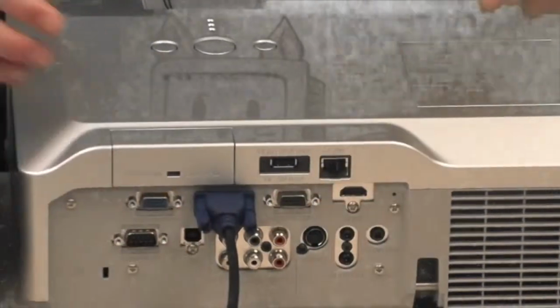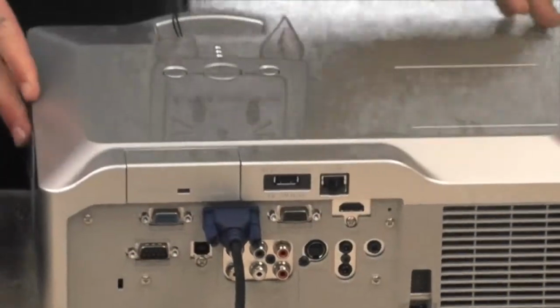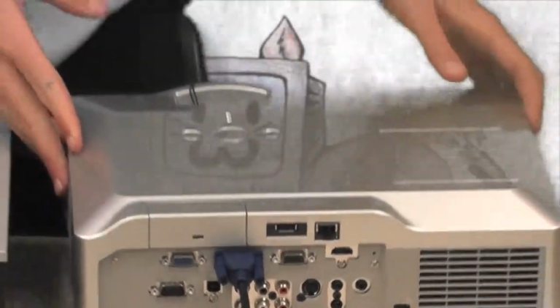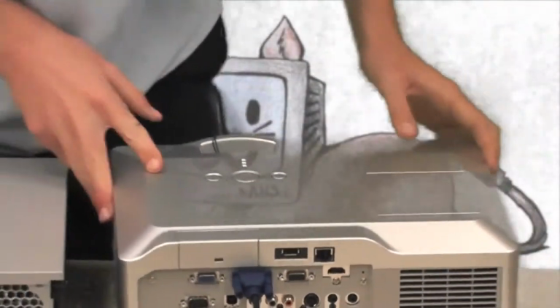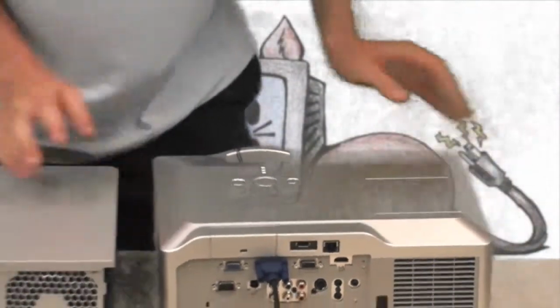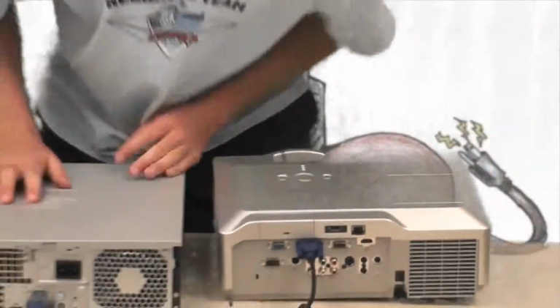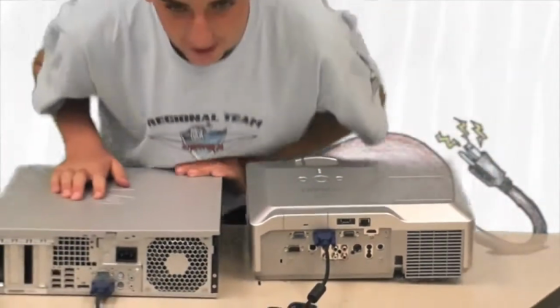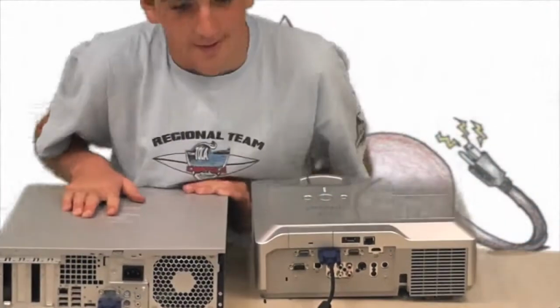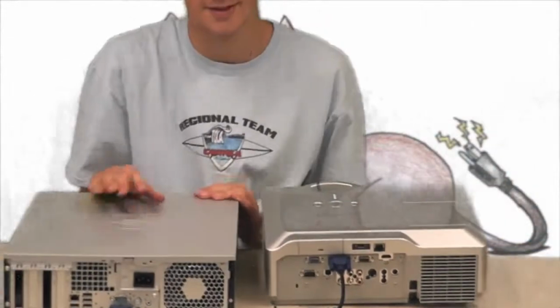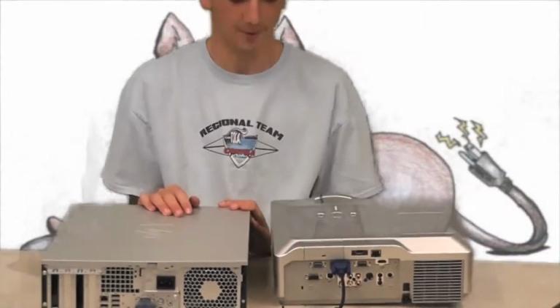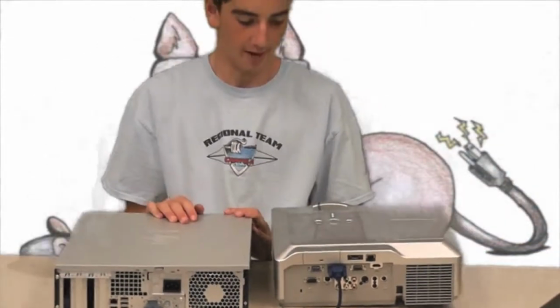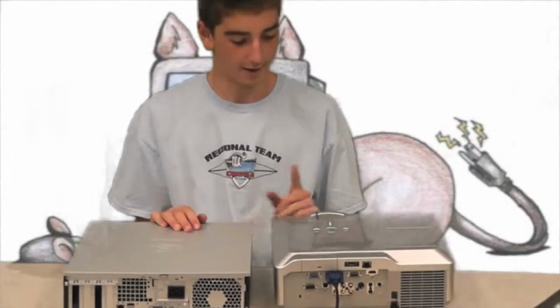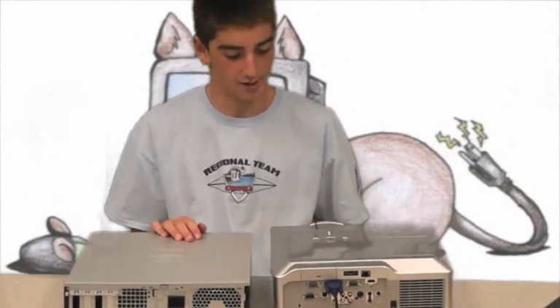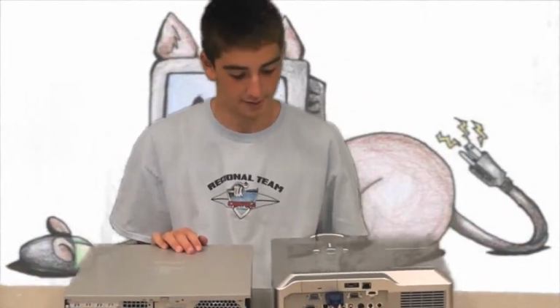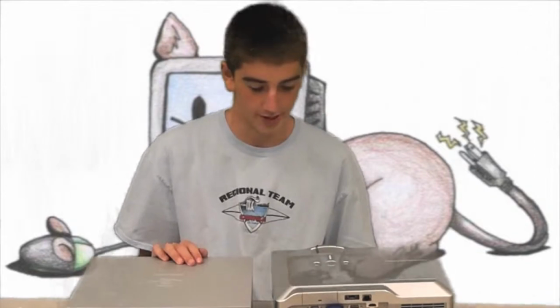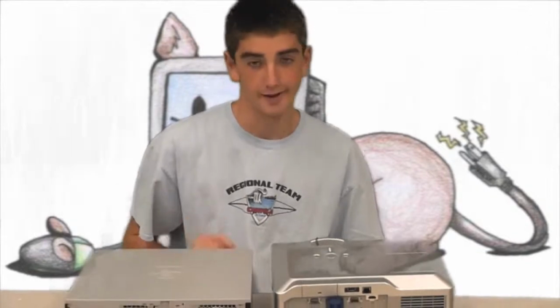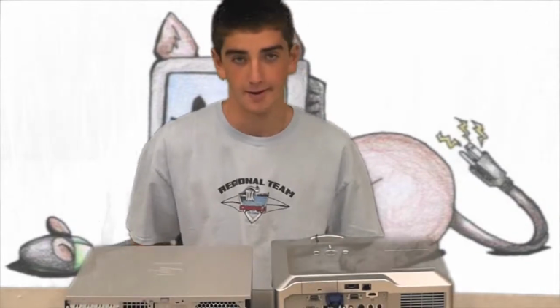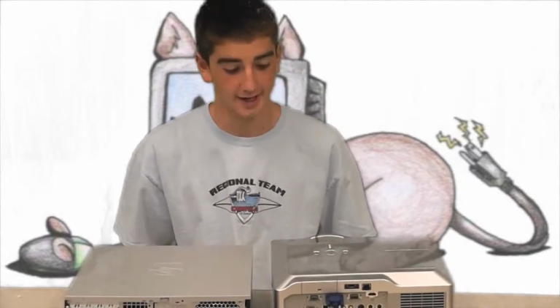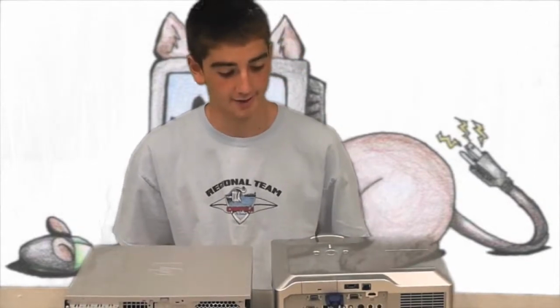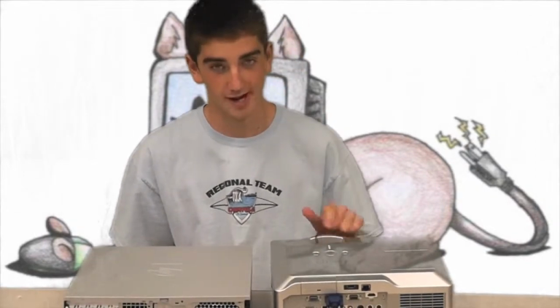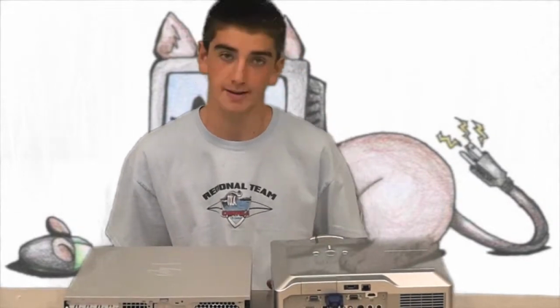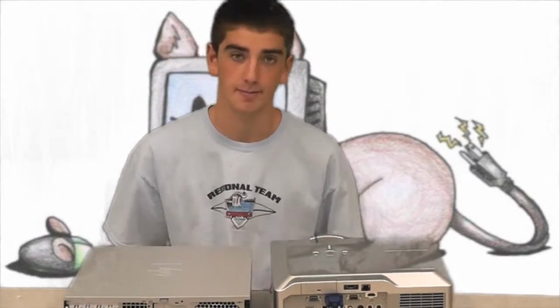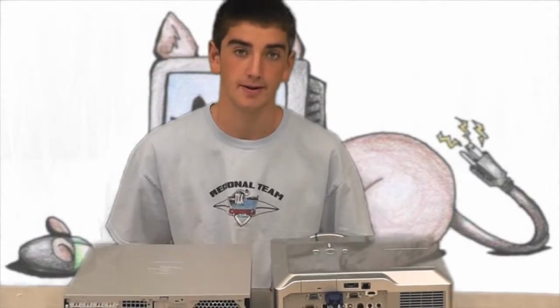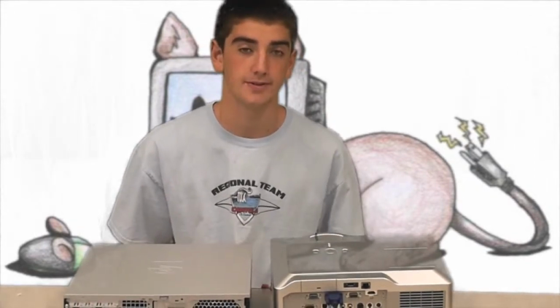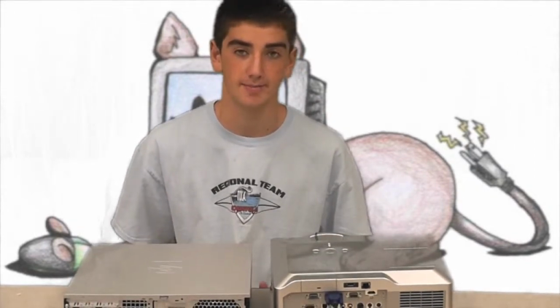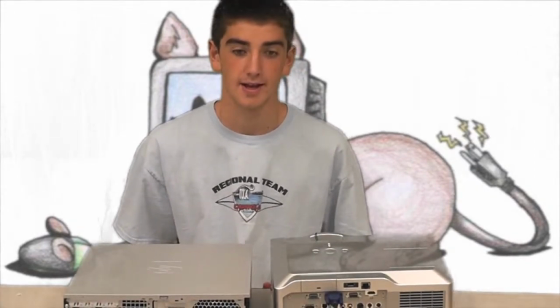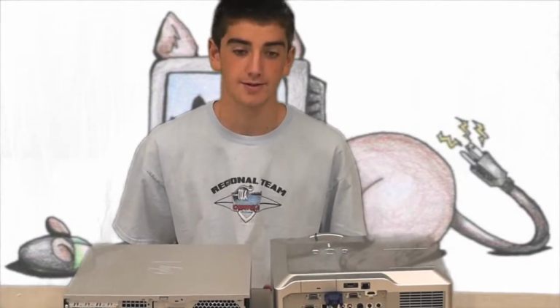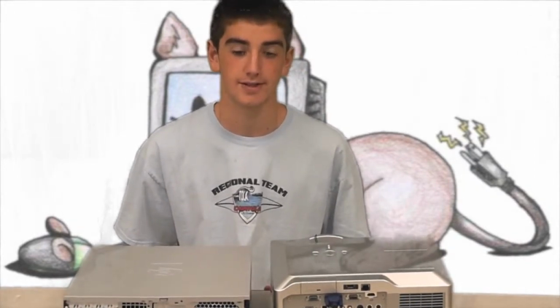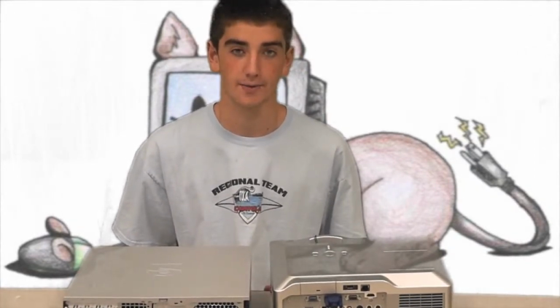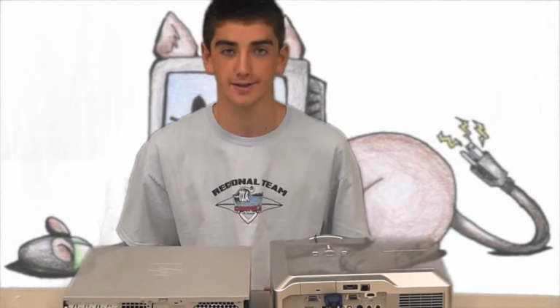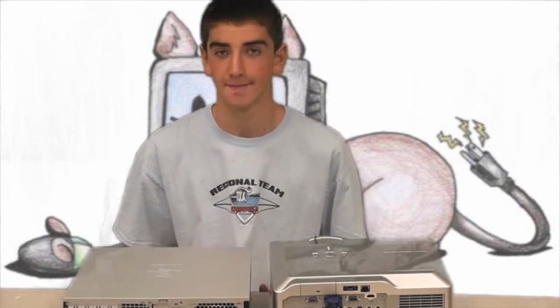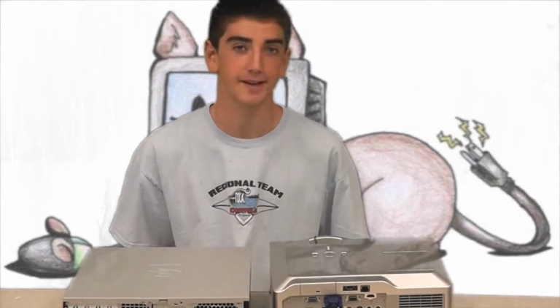Once that's done, your projector should hook up to the computer and it should instantly project, but if it doesn't, try hitting the input button a few times and see if that works. Thank you.